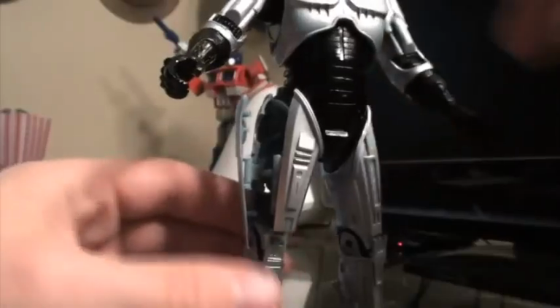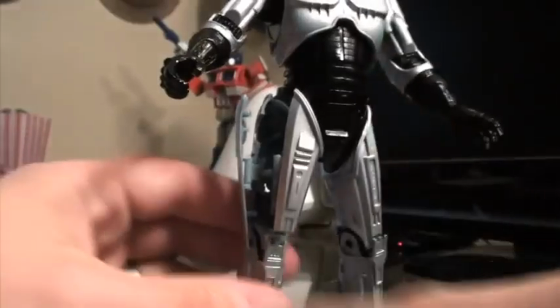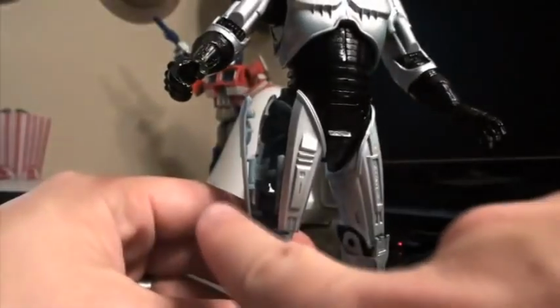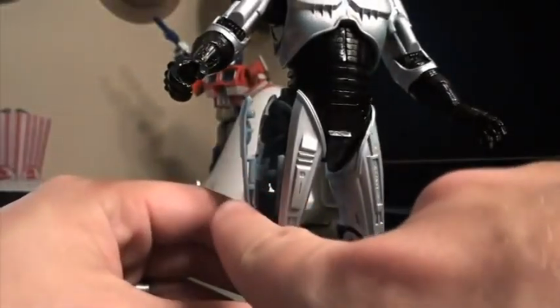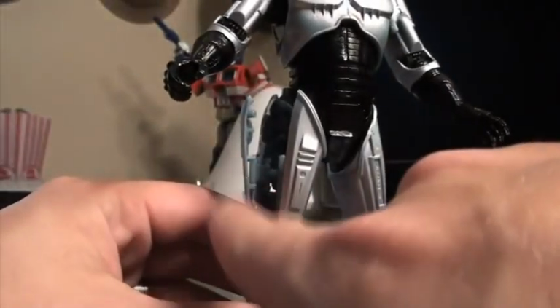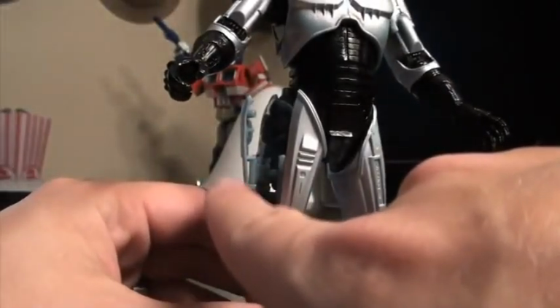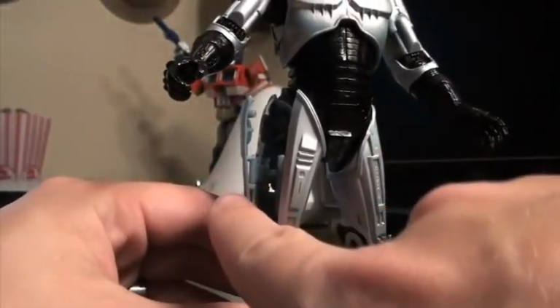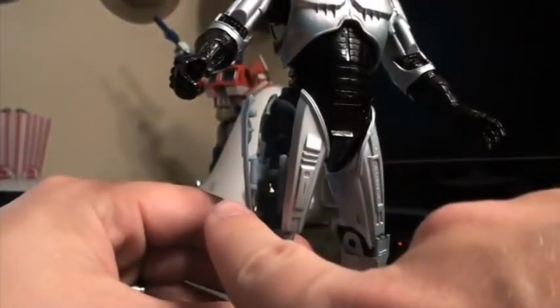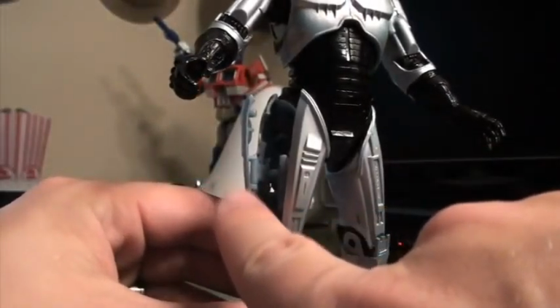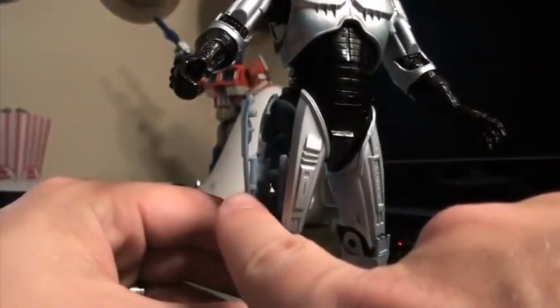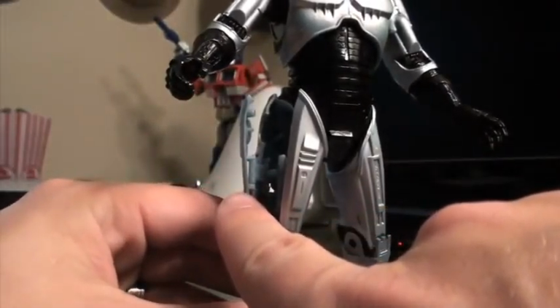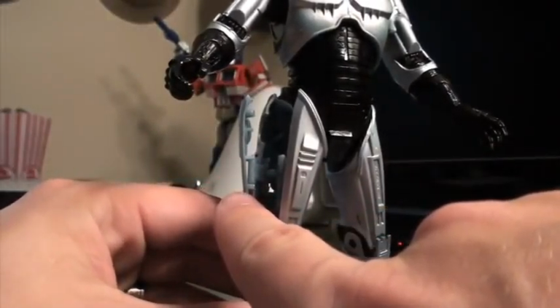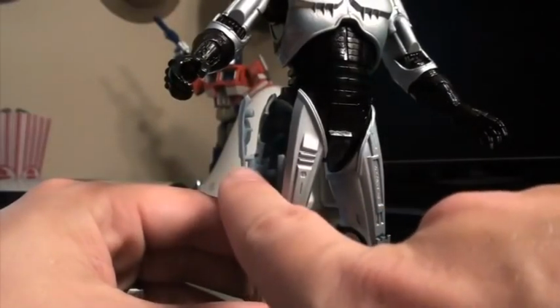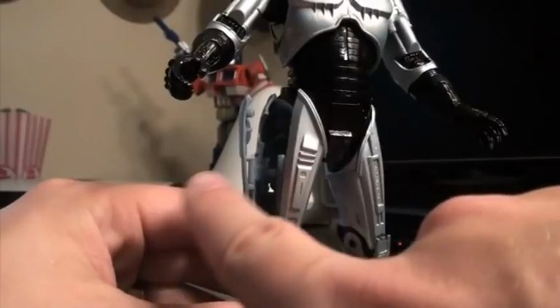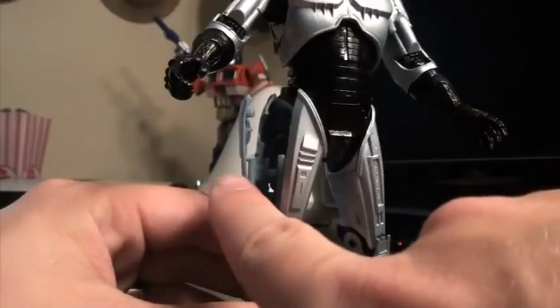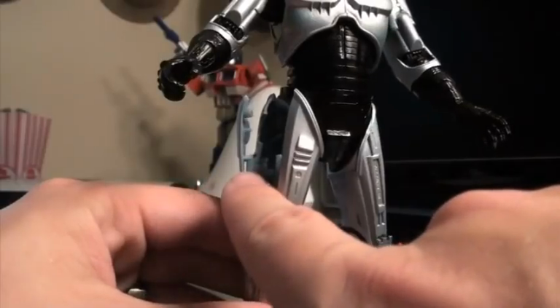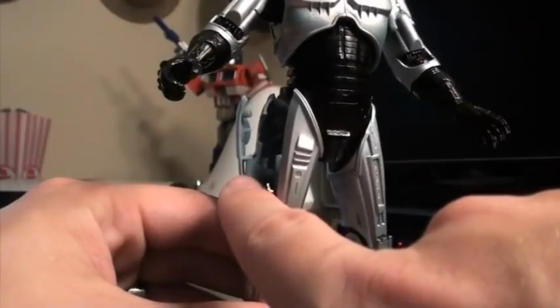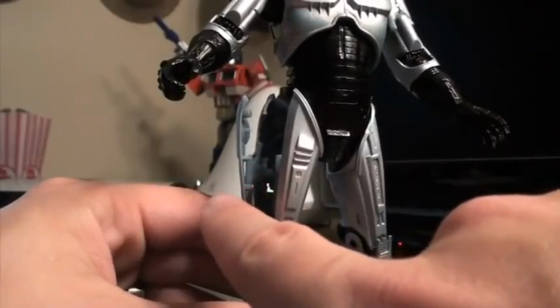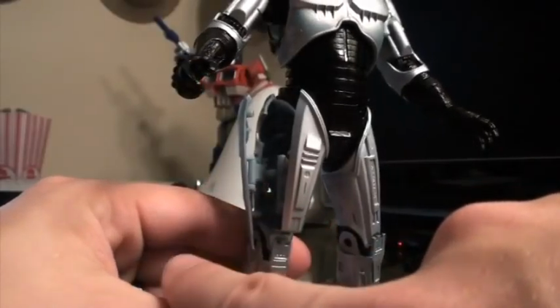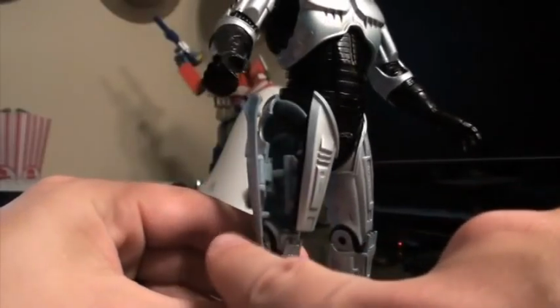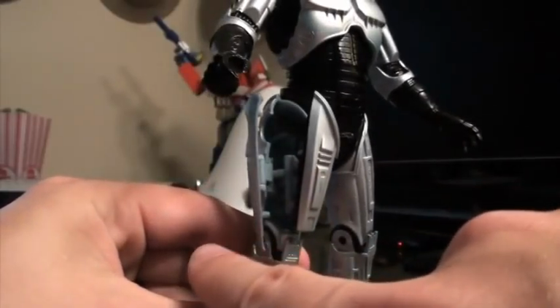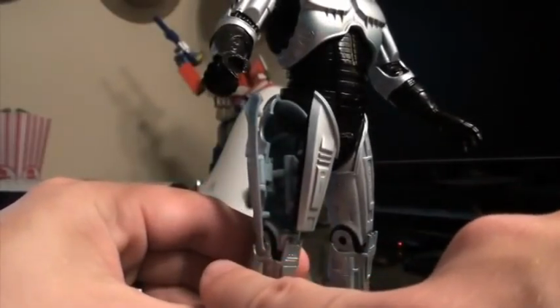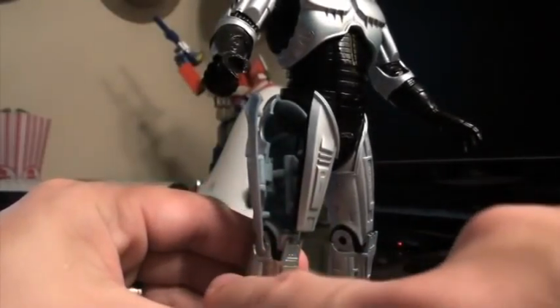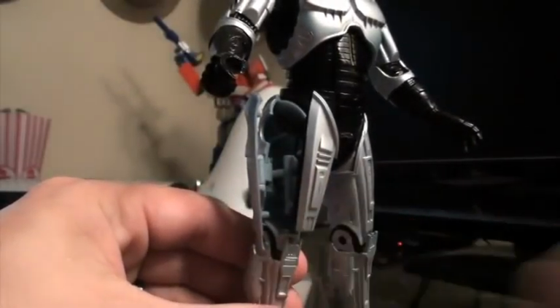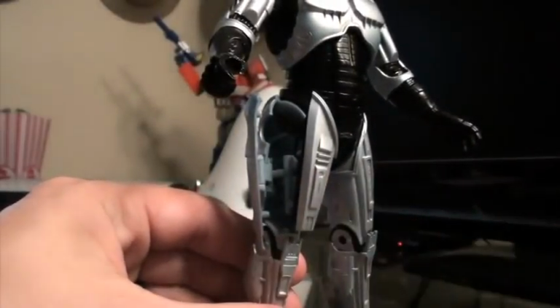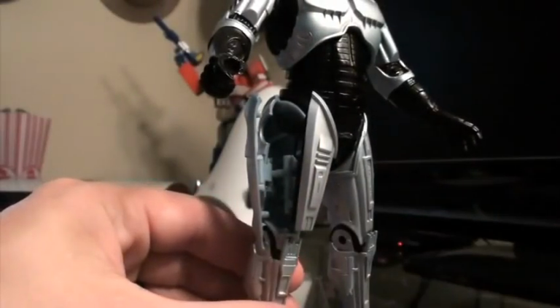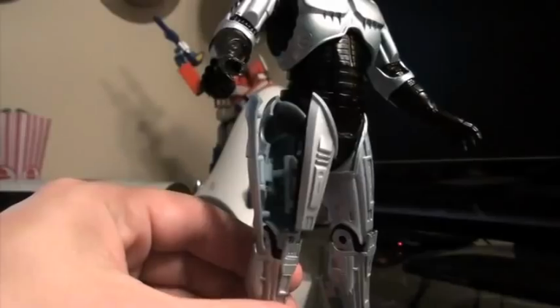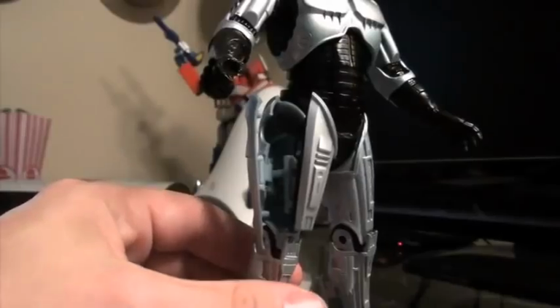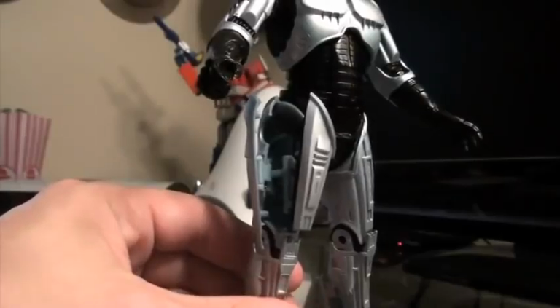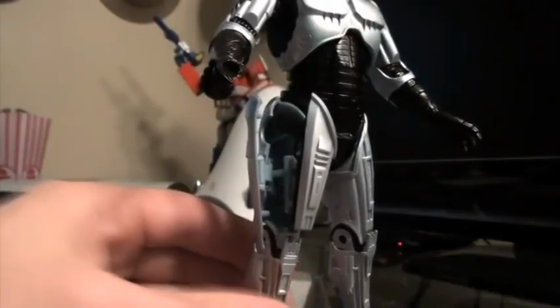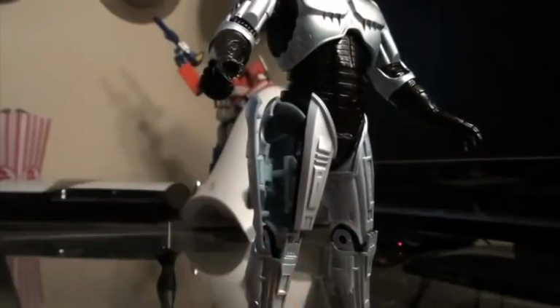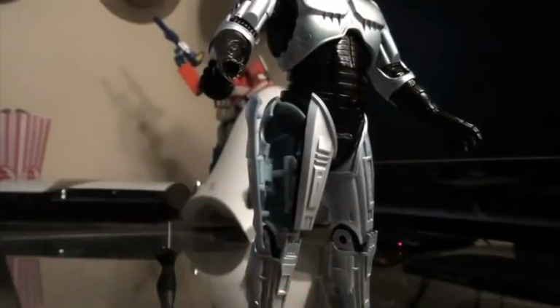The door panel on the side here does have a tendency to come off, but it latches in pretty easily. So if you get one in the mail and it's rattling around in there, it's easily fixable.